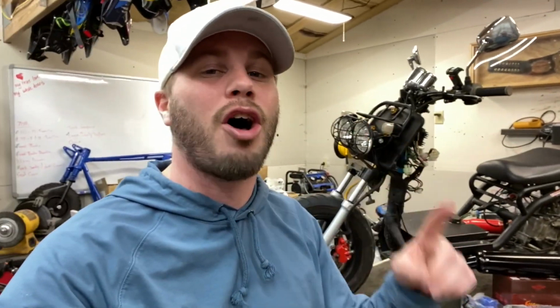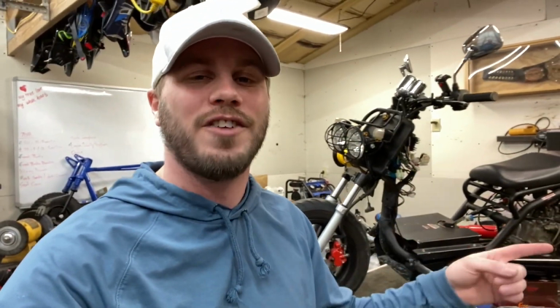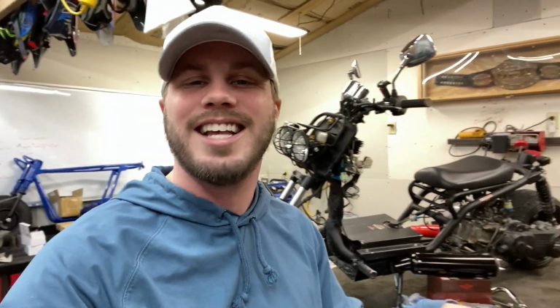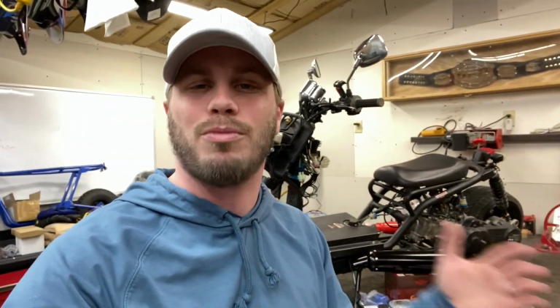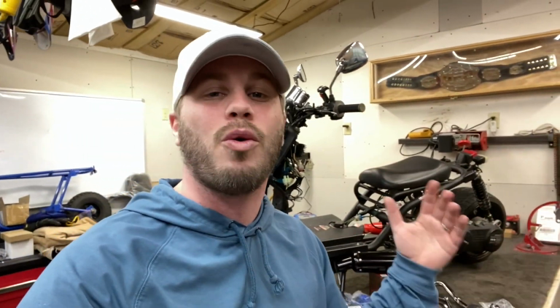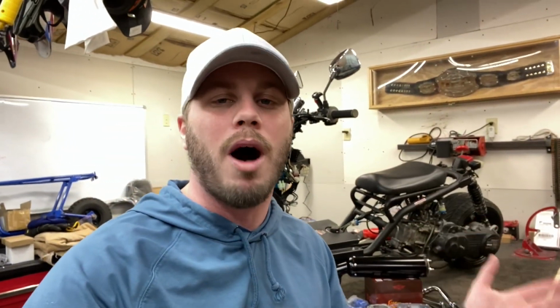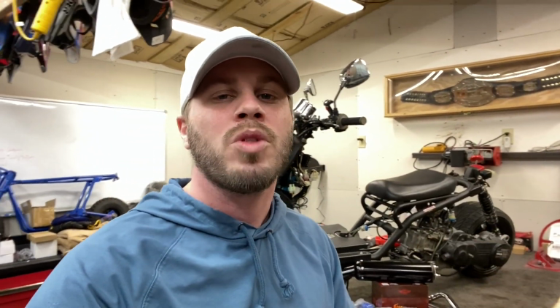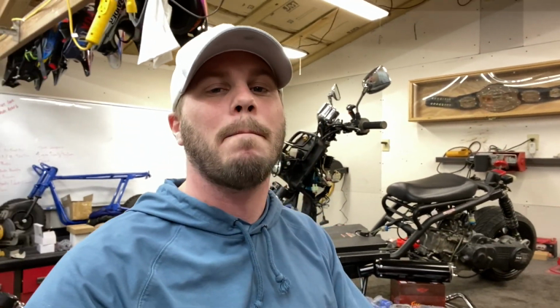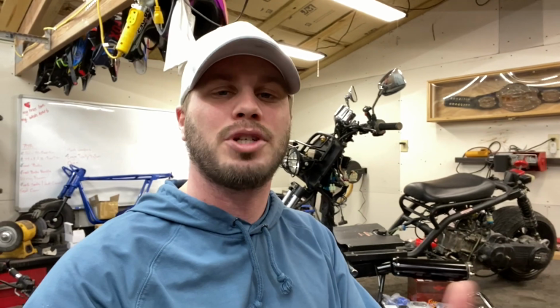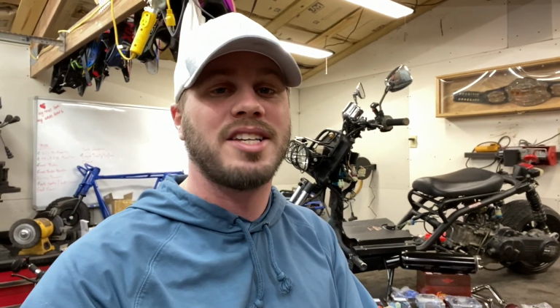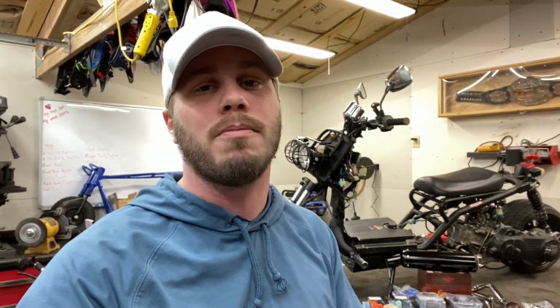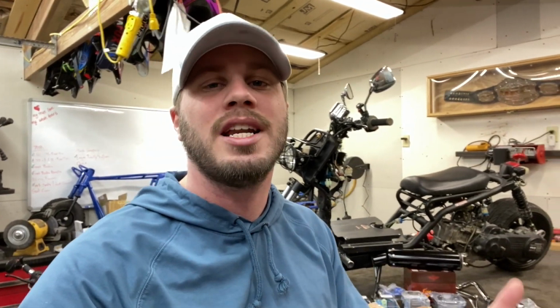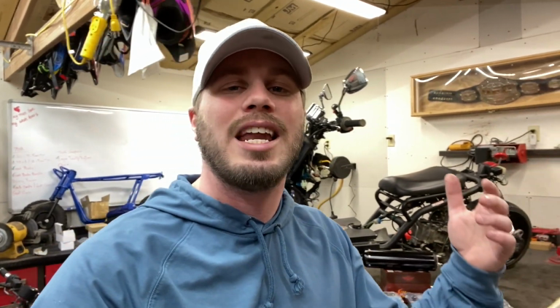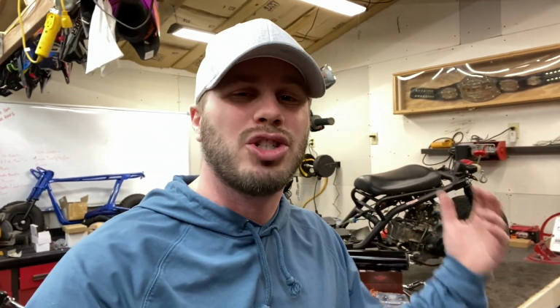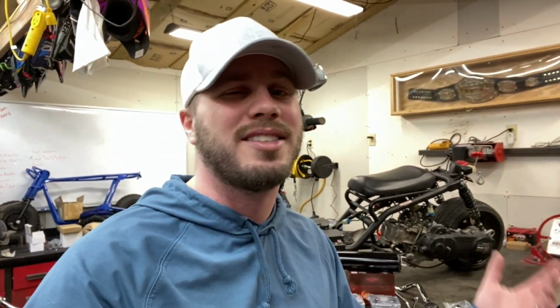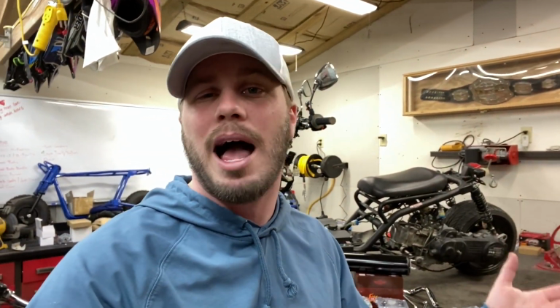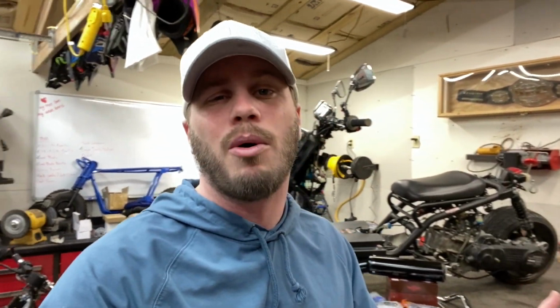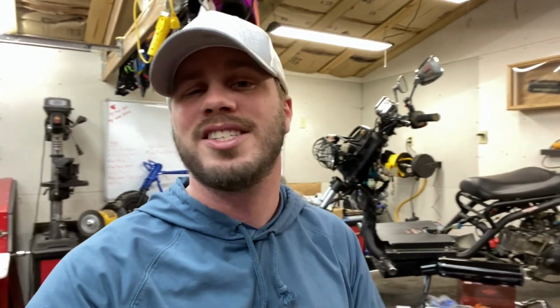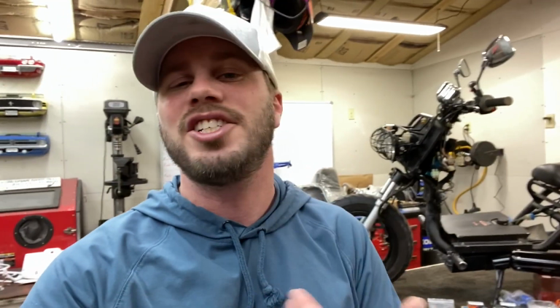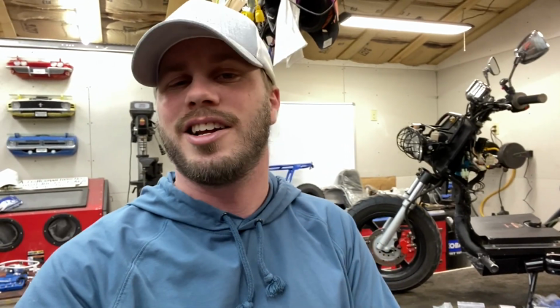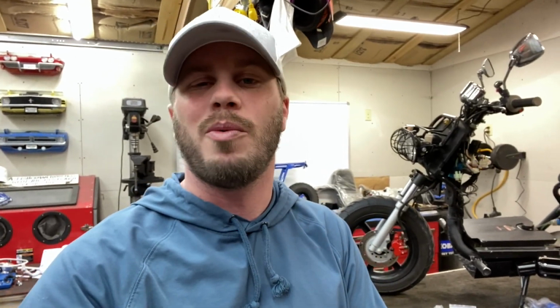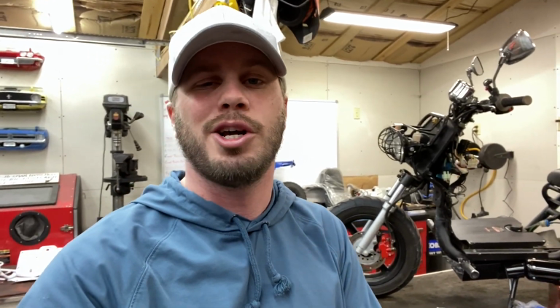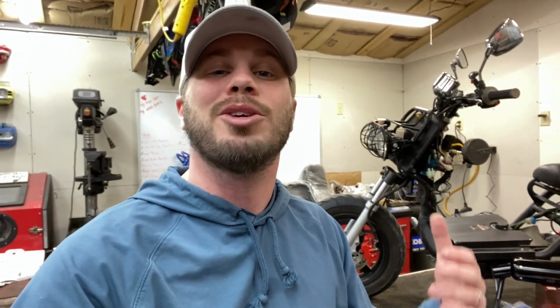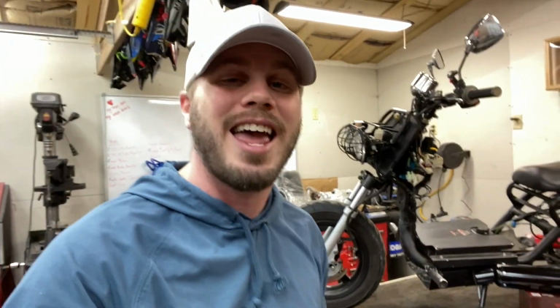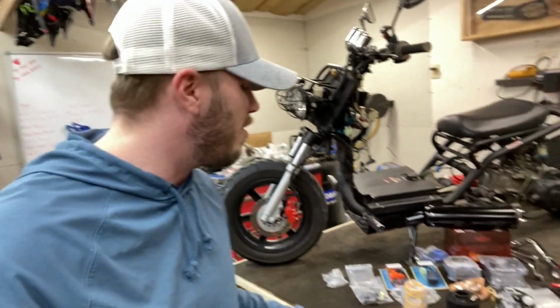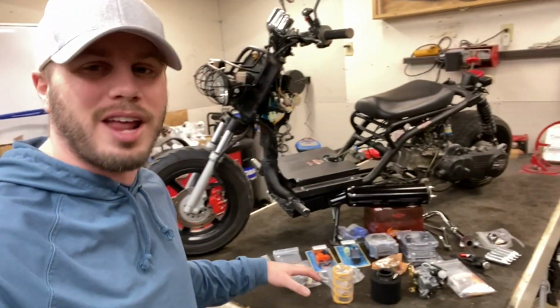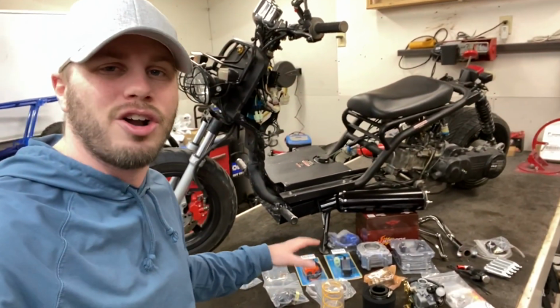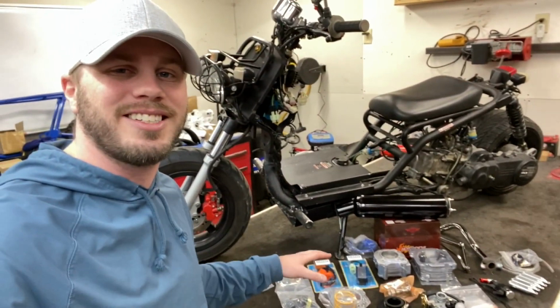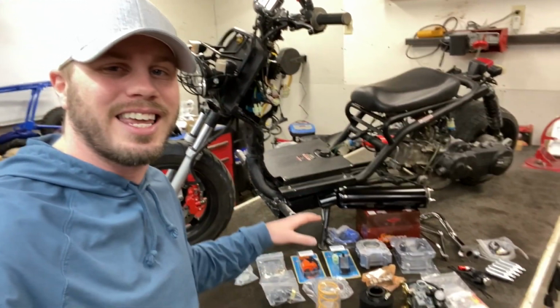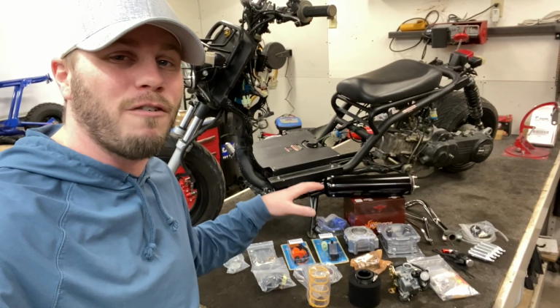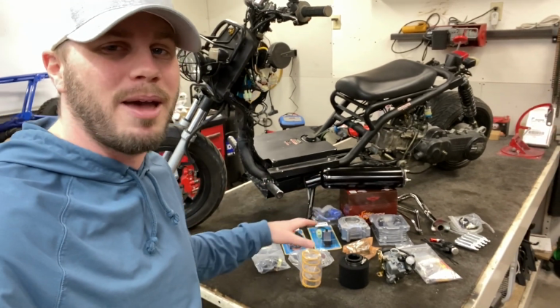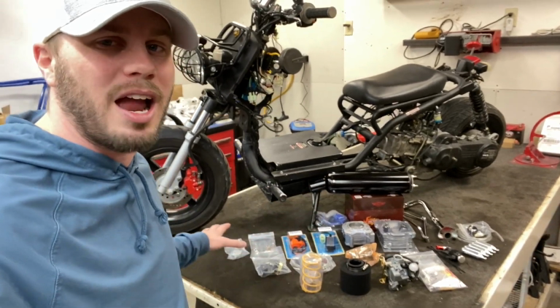If you saw the last video, it has not been running for quite a while. We got it back up to running based on the low compression and it ran 26 miles an hour, and for us that's just not going to cut it. So today we've ordered a 100cc kit off of eBay that comes with everything you see on the table.